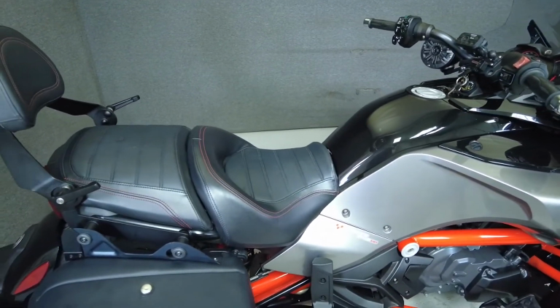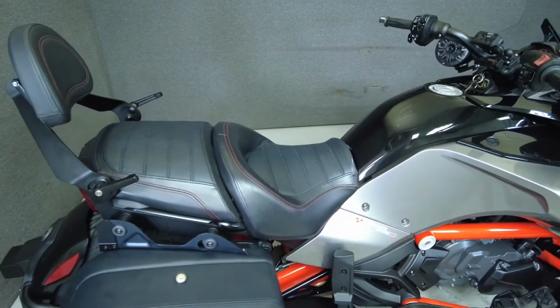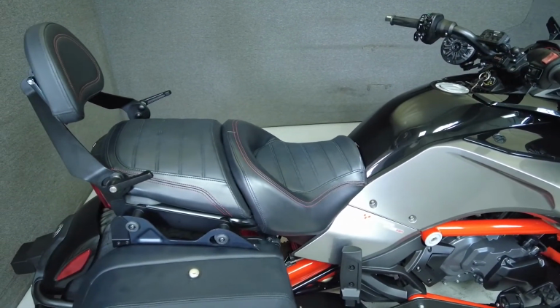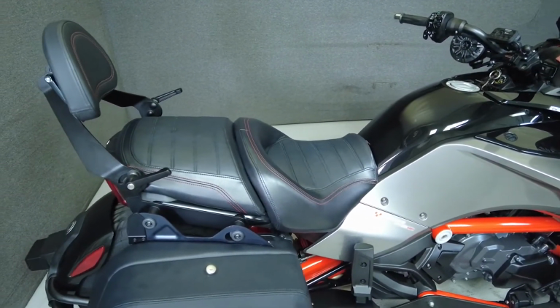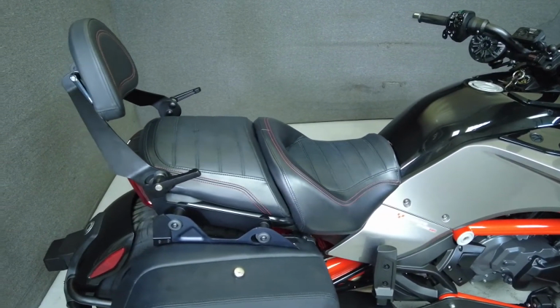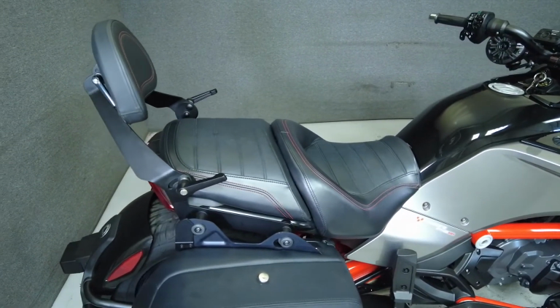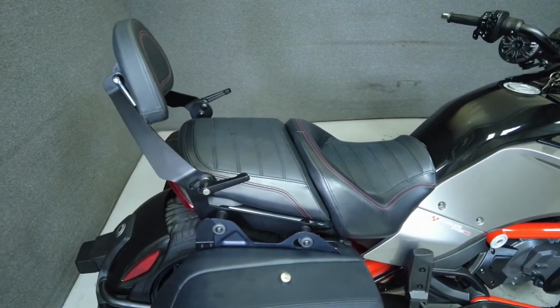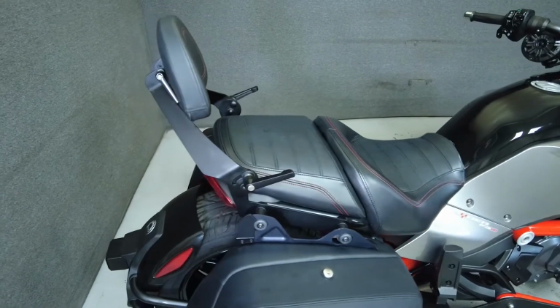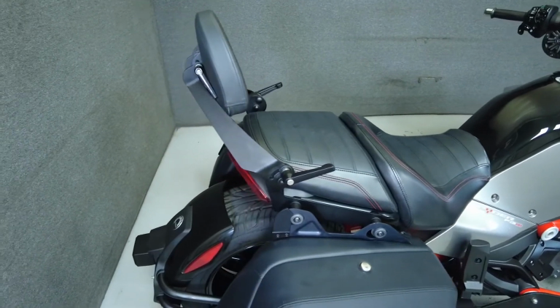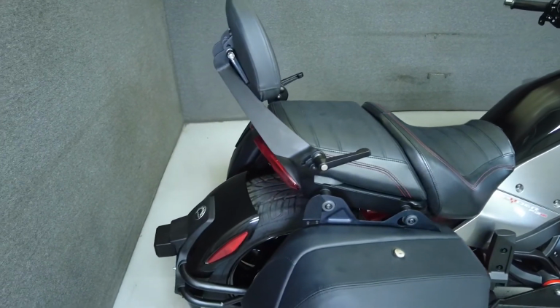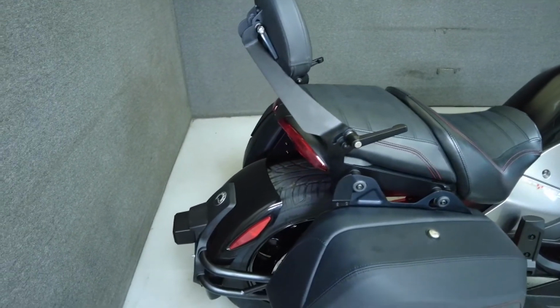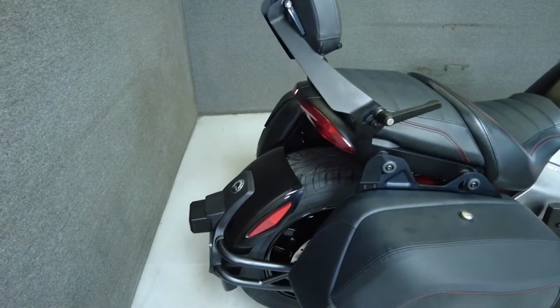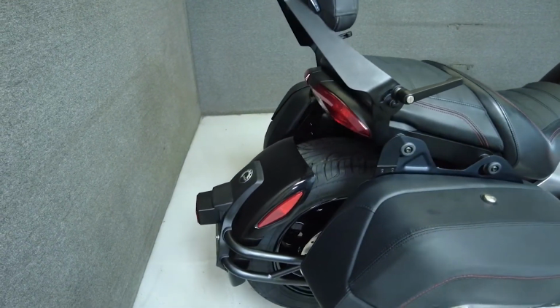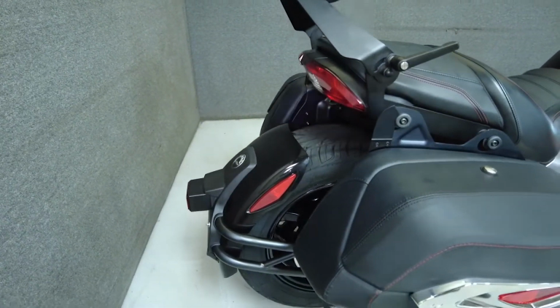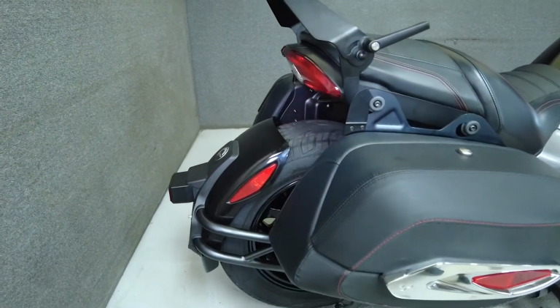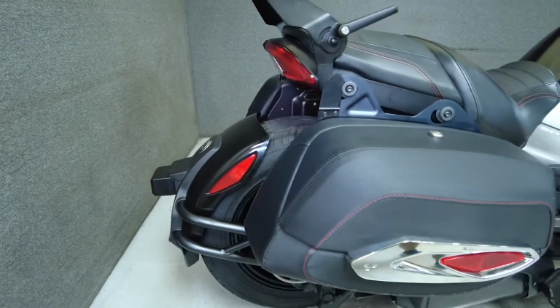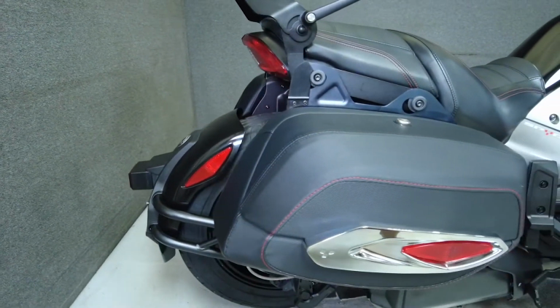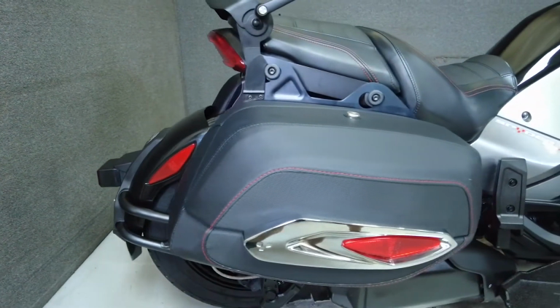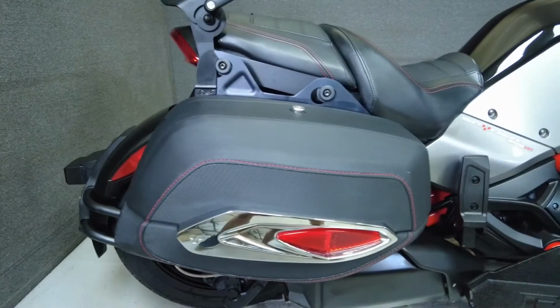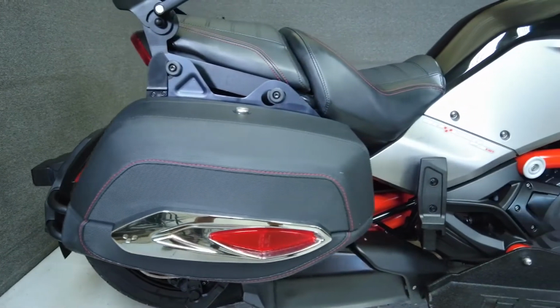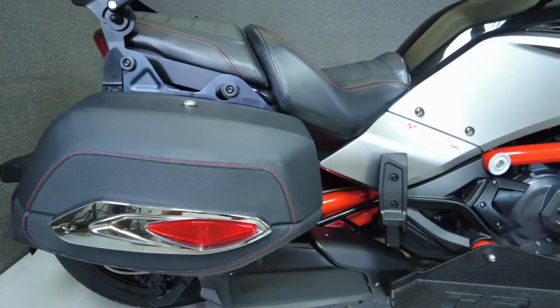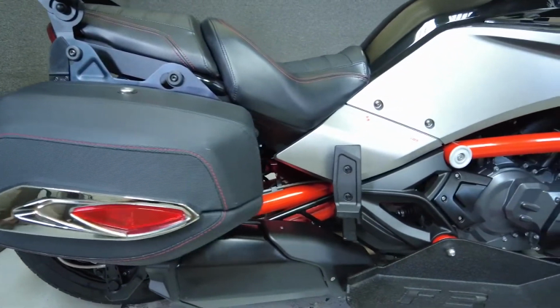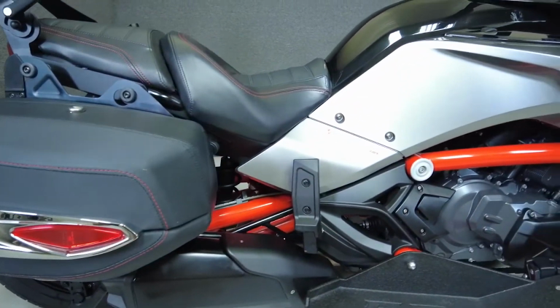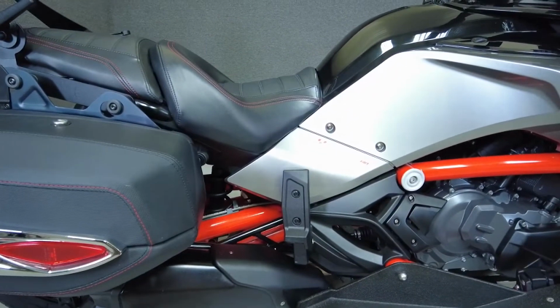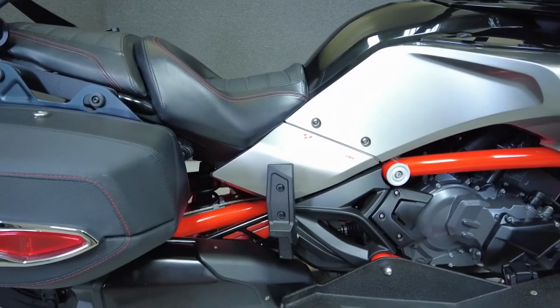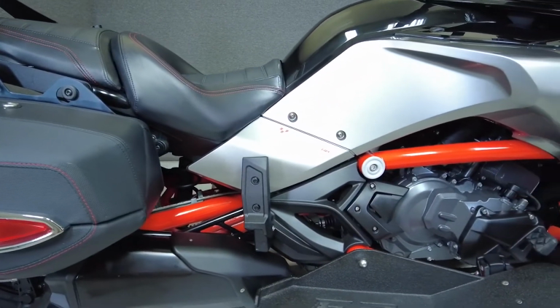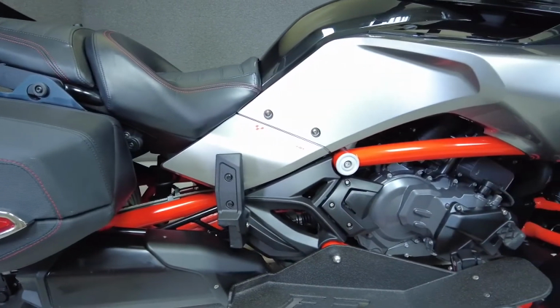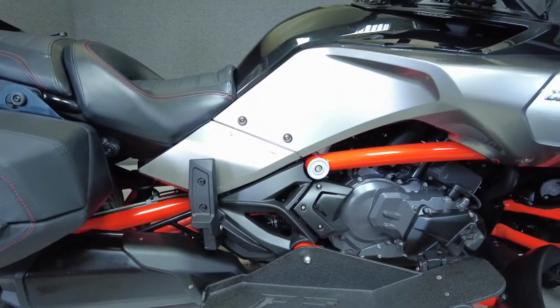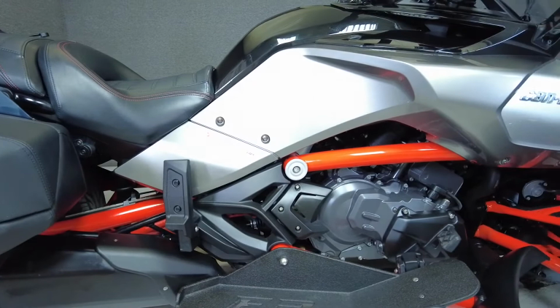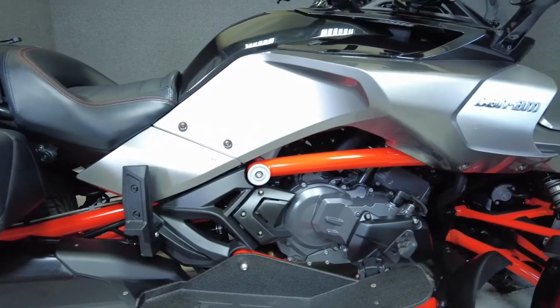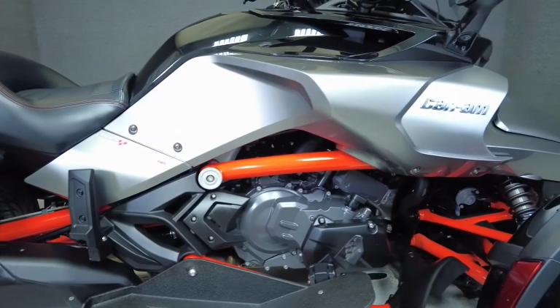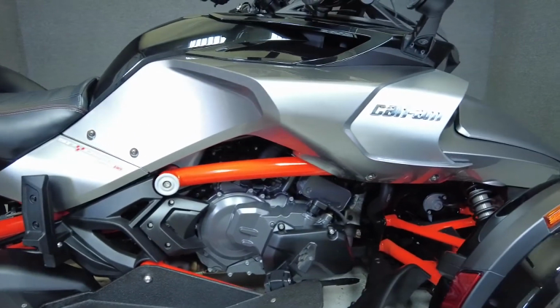The Spyder is a unique vehicle that offers riders the thrill of motorcycling on the stability of three wheels. Our ride at 1330cc three-cylinder engine puts 115 horsepower and 95 foot-pounds of torque through a six-speed transmission. It weighs in at 948 pounds and has a 29-inch seat height.